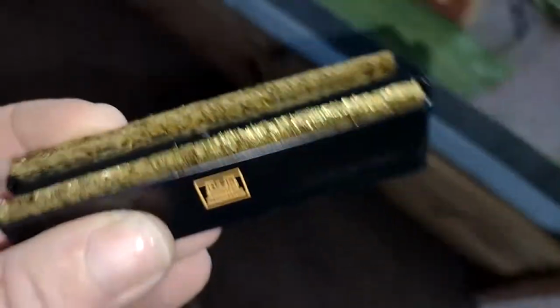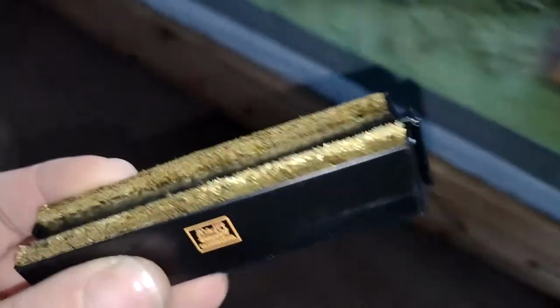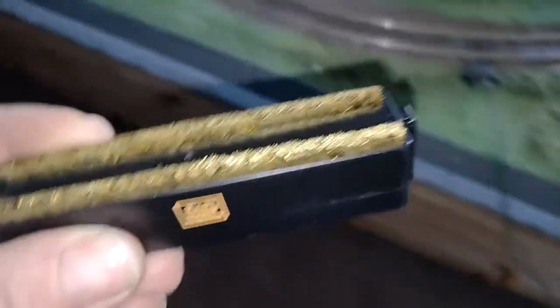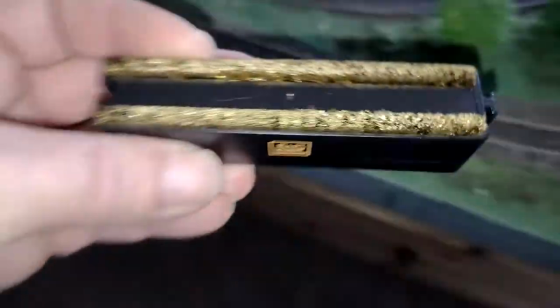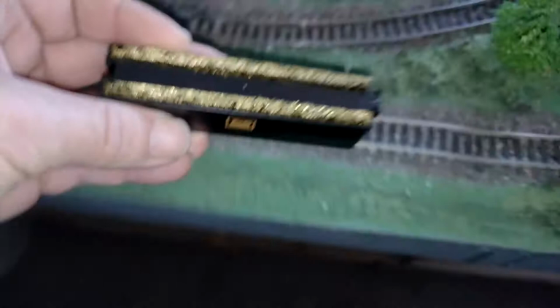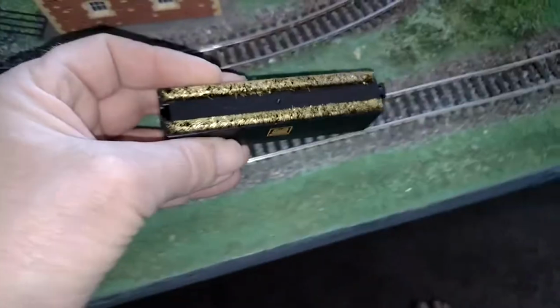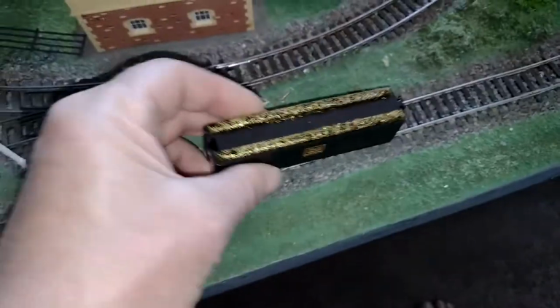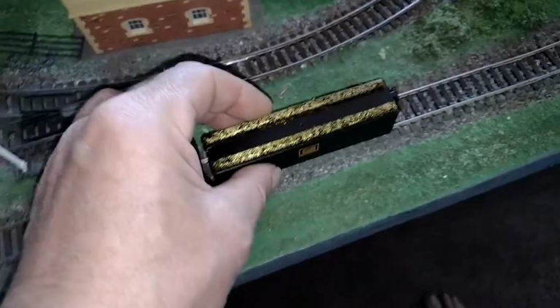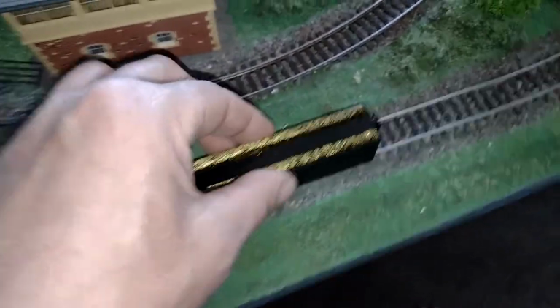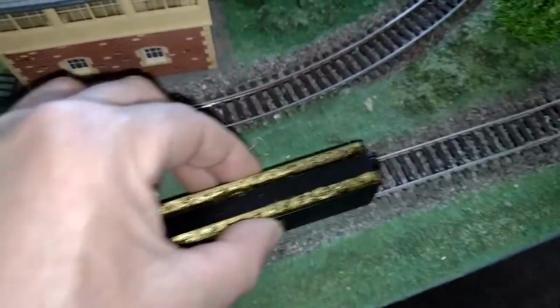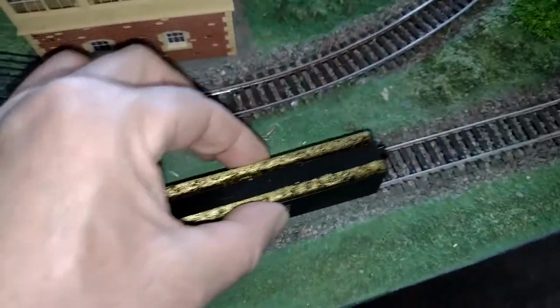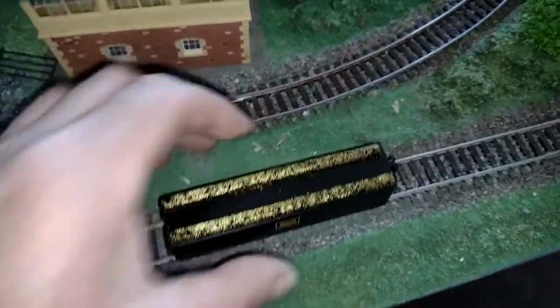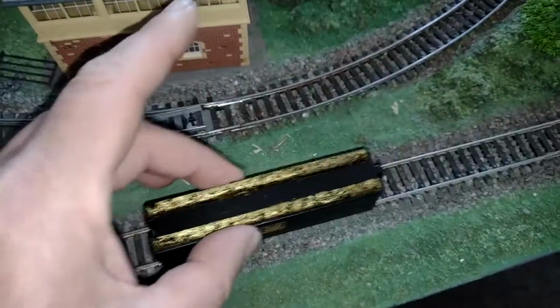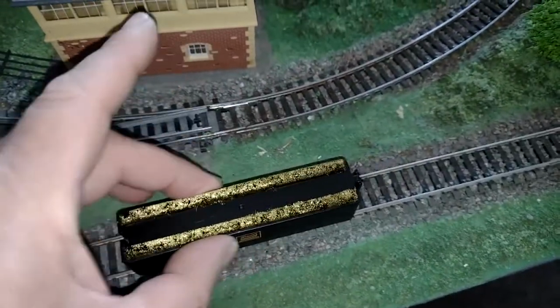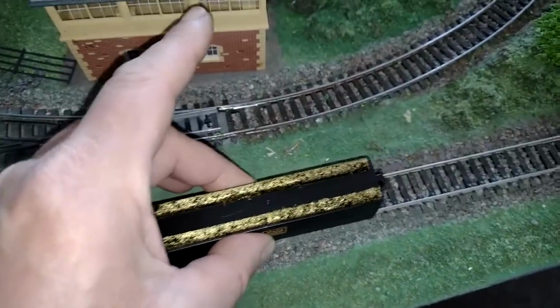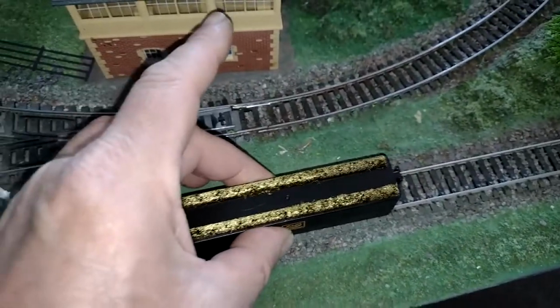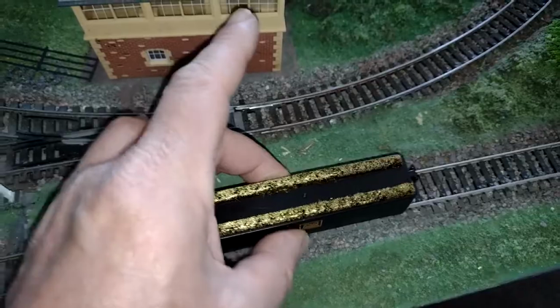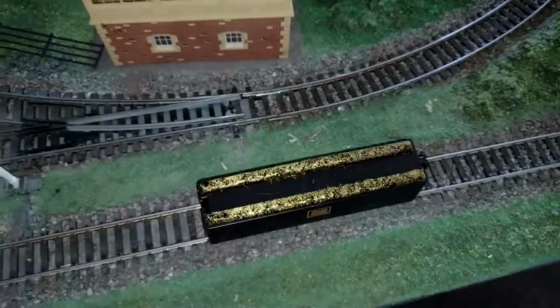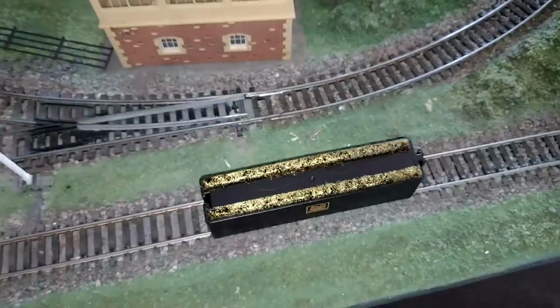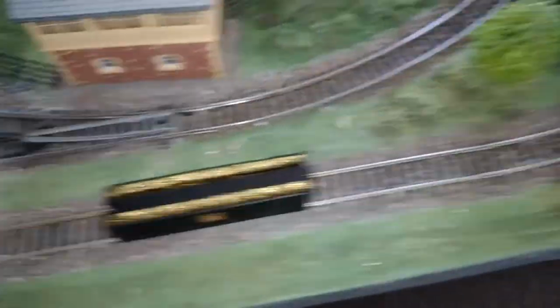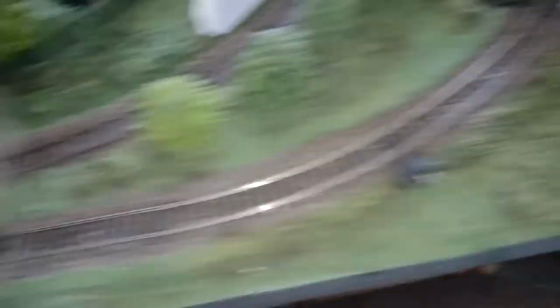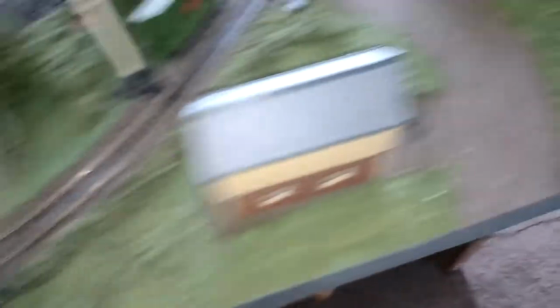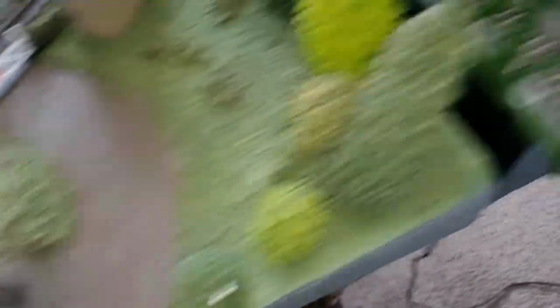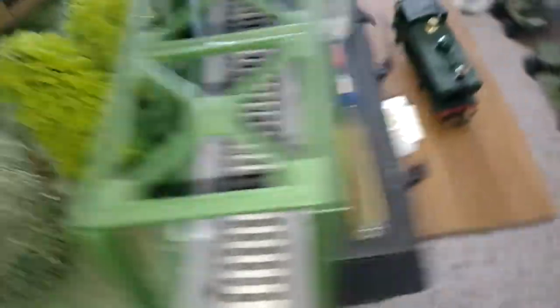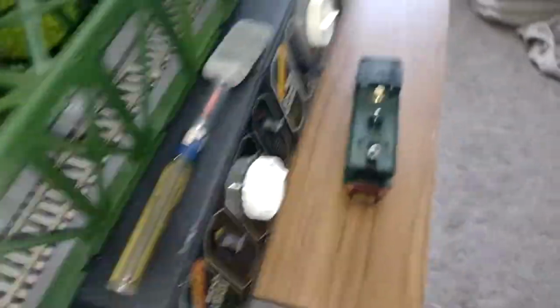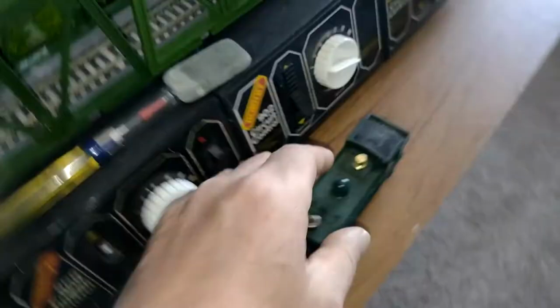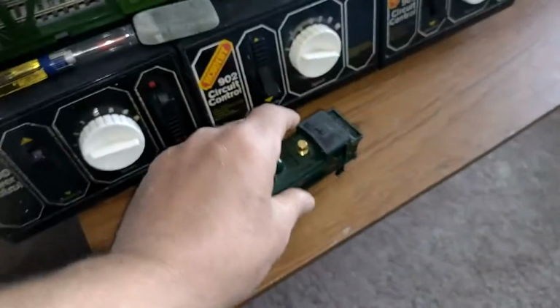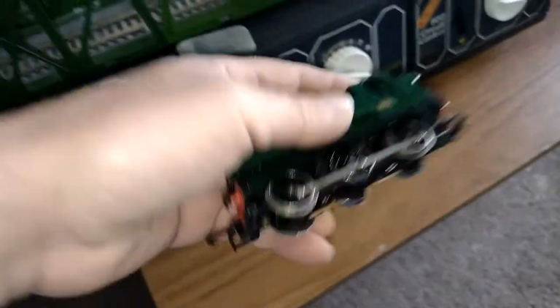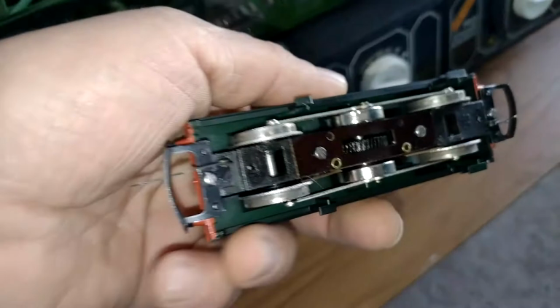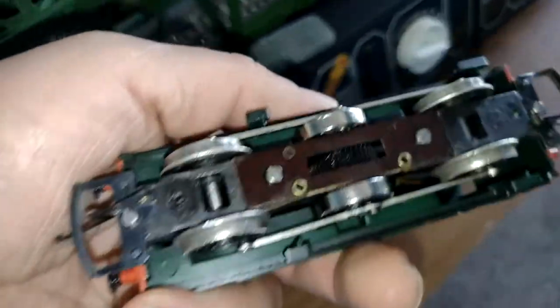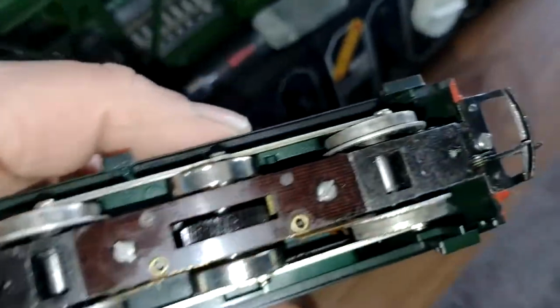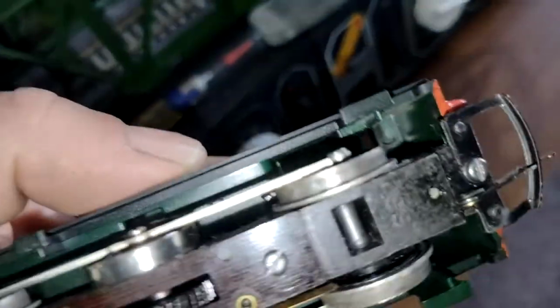What we do with this is we pop that onto a bit of straight track so it's on the rails - I've not tried it yet - then we get an engine with dirty wheels.